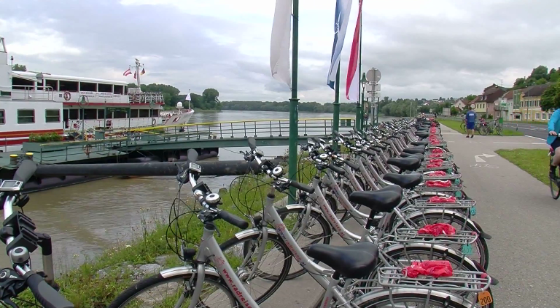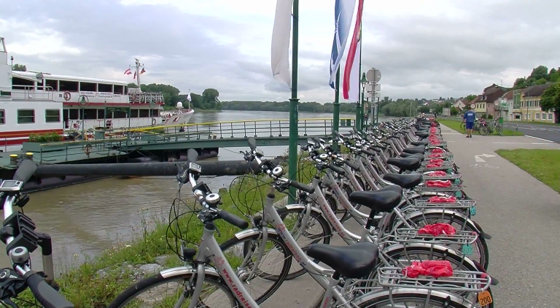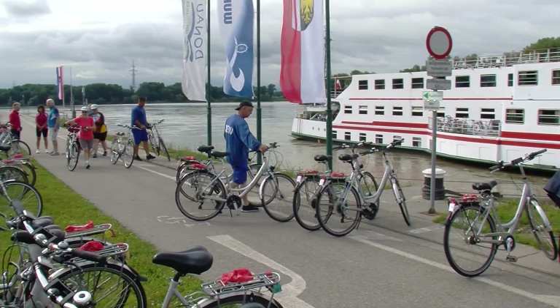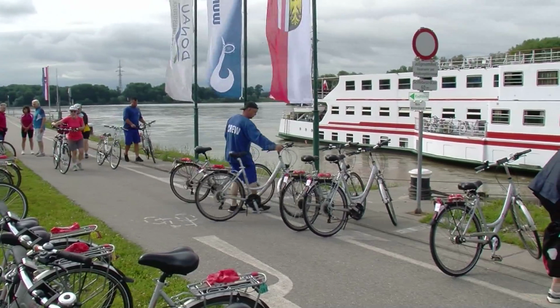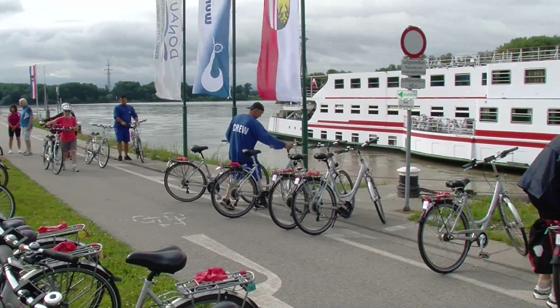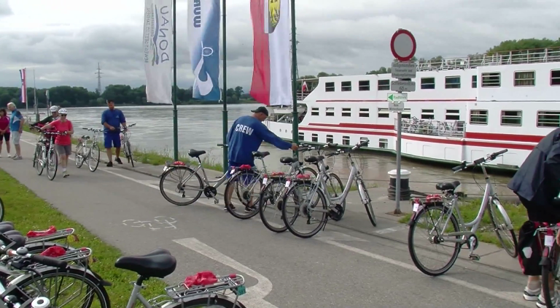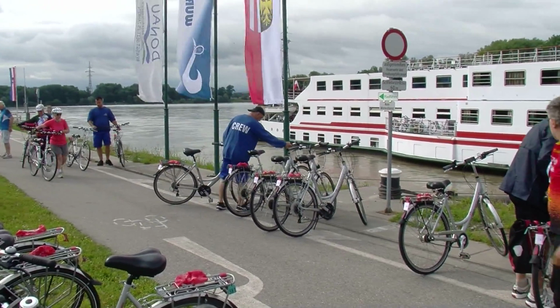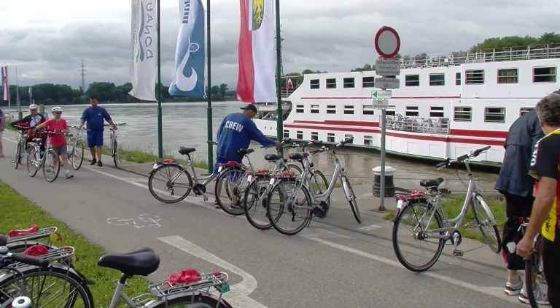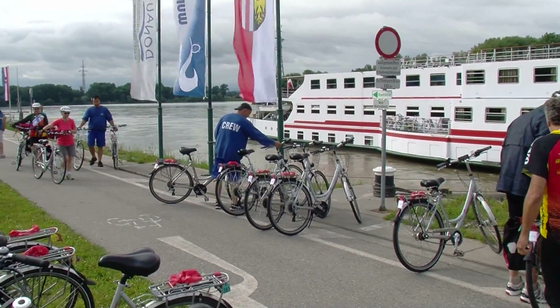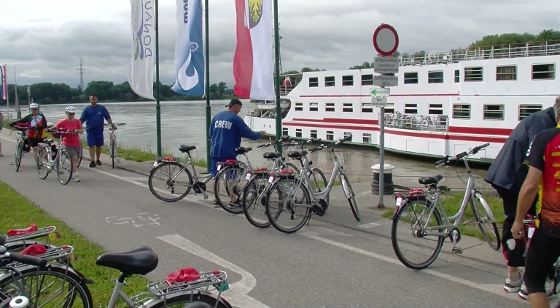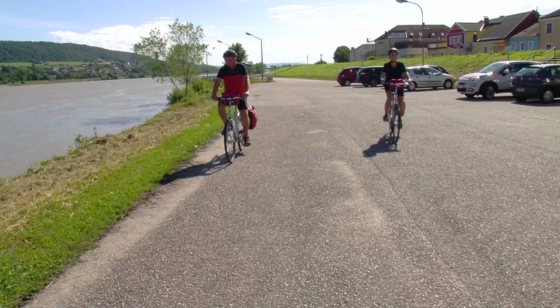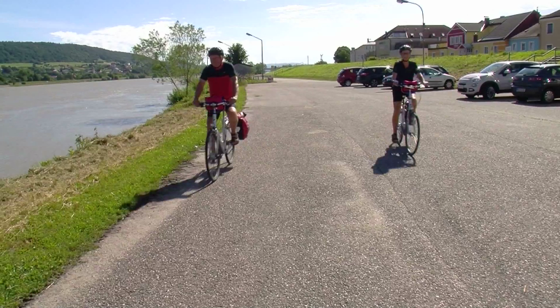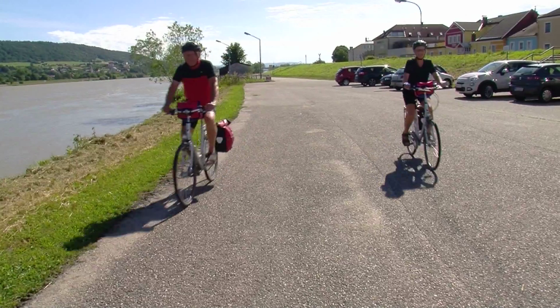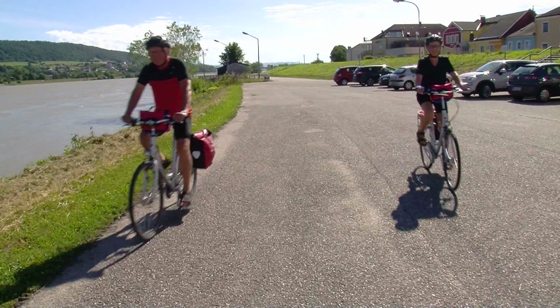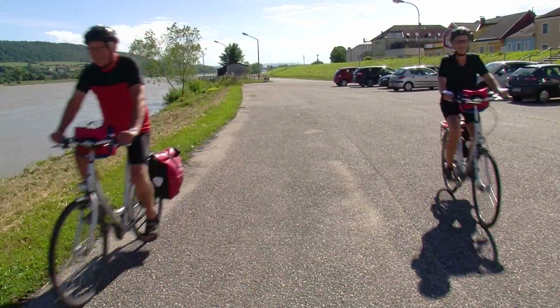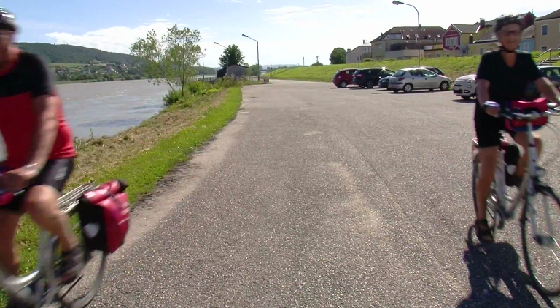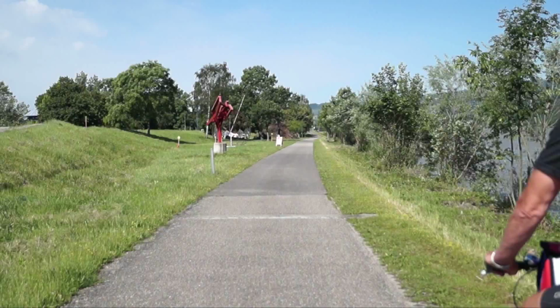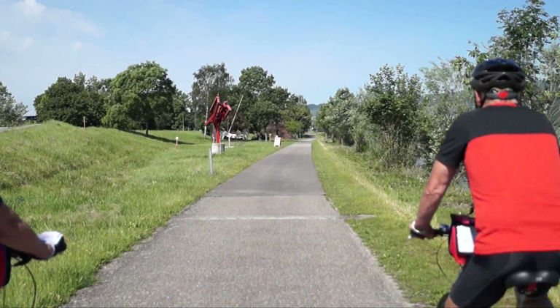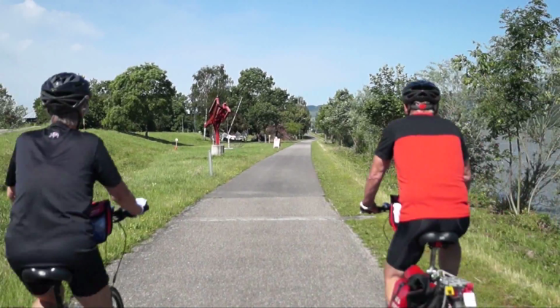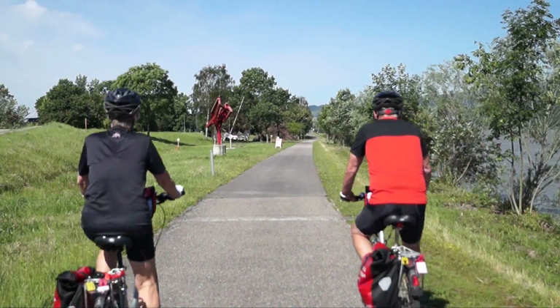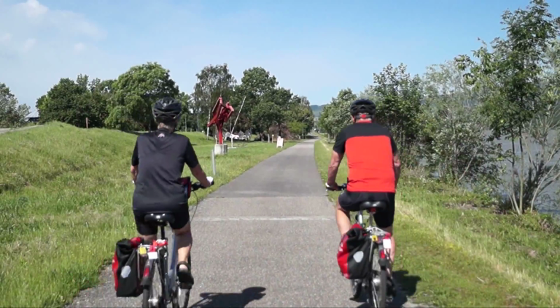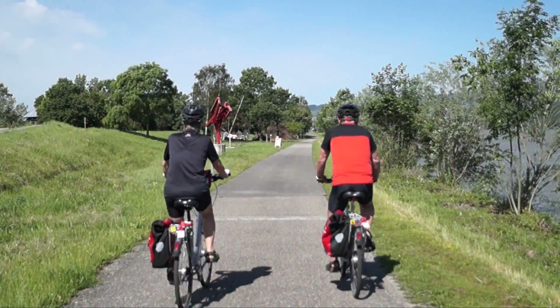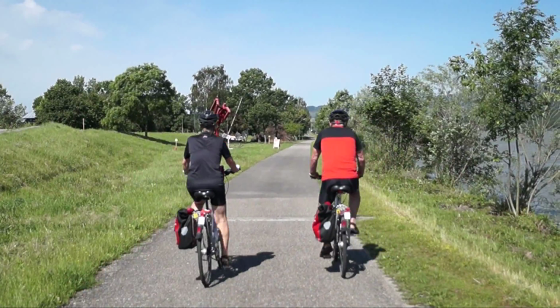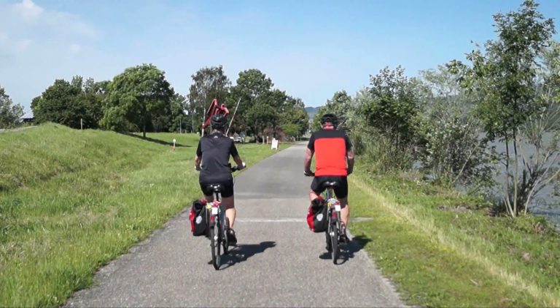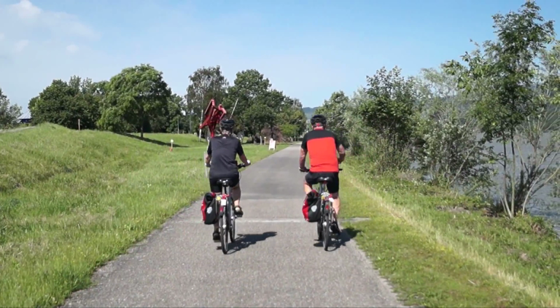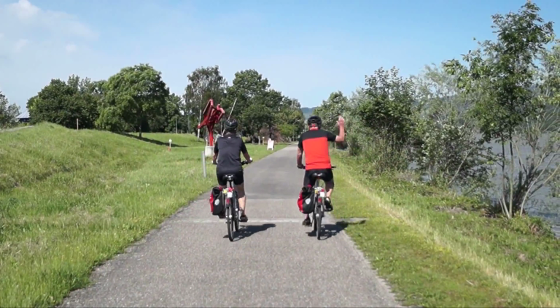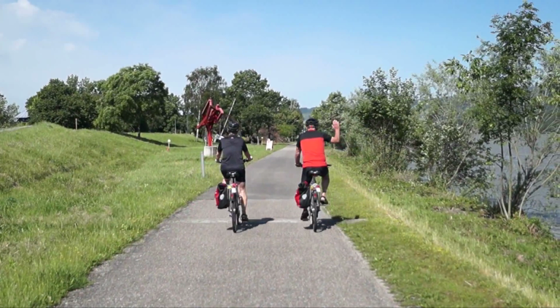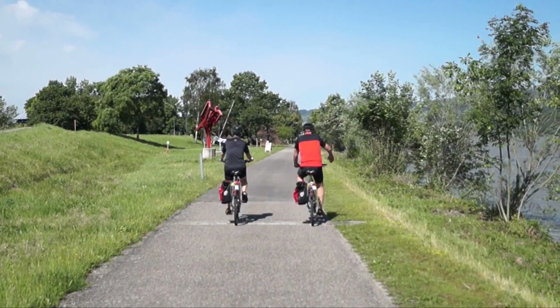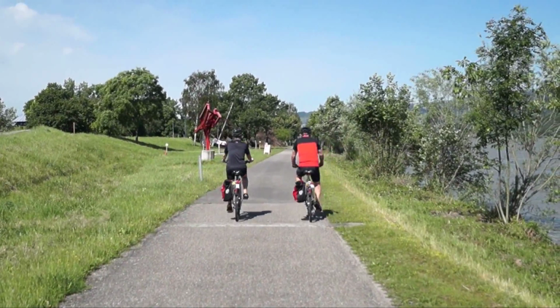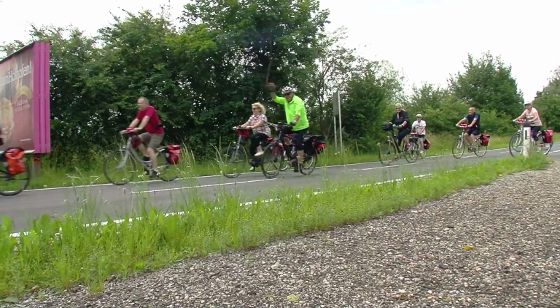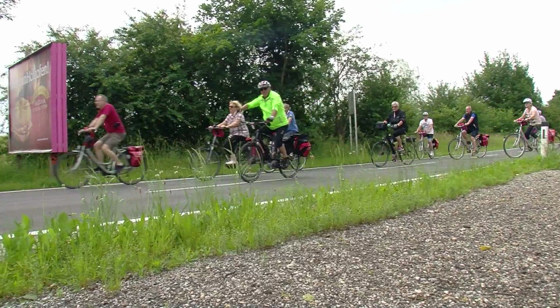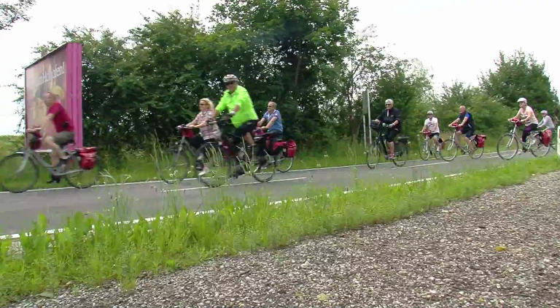After breakfast, it's time to get on your bike and explore. As John F. Kennedy once said, nothing compares to the simple pleasure of a bike ride.